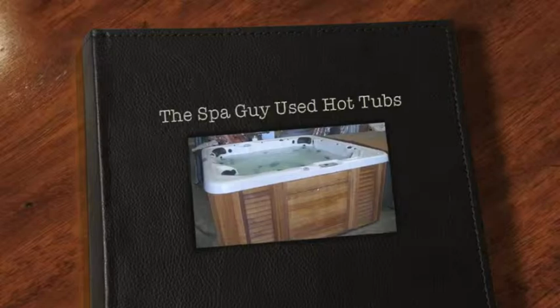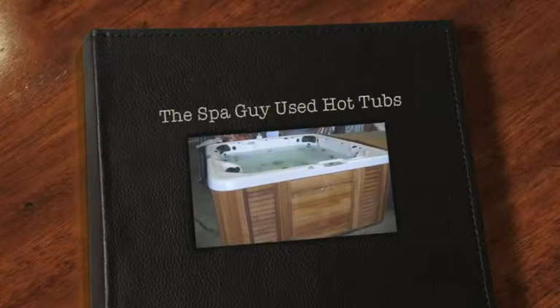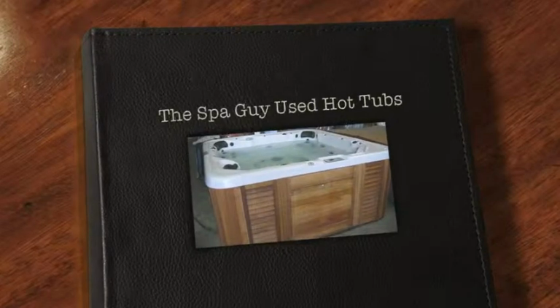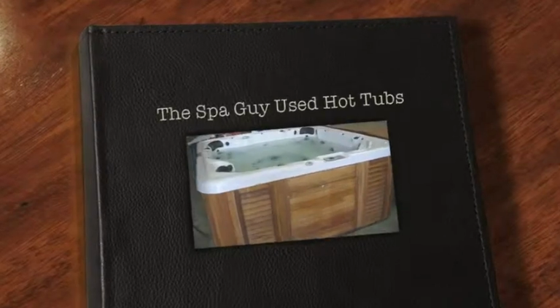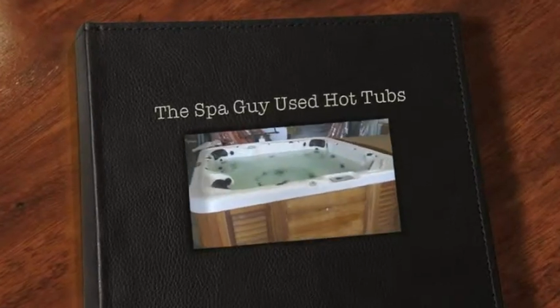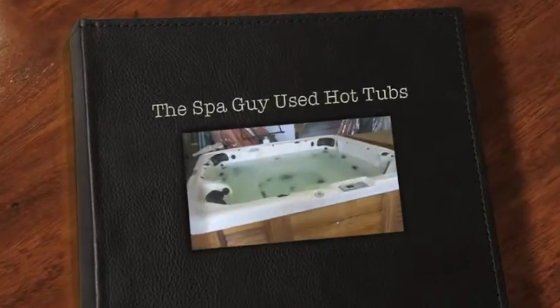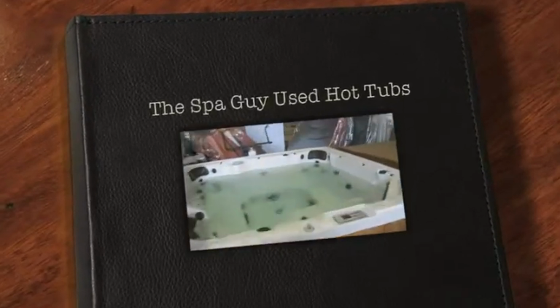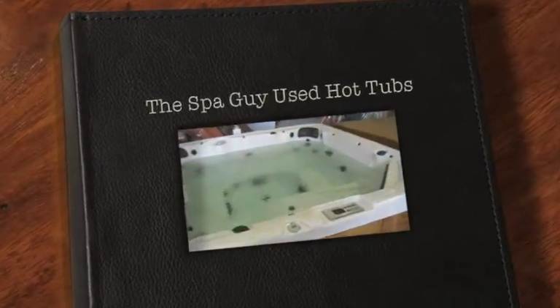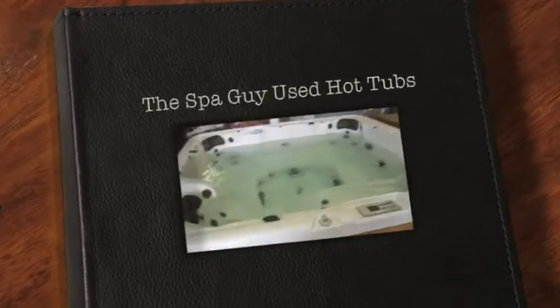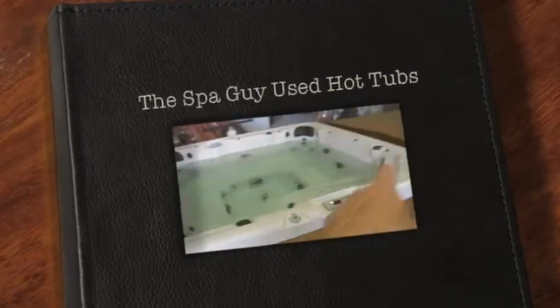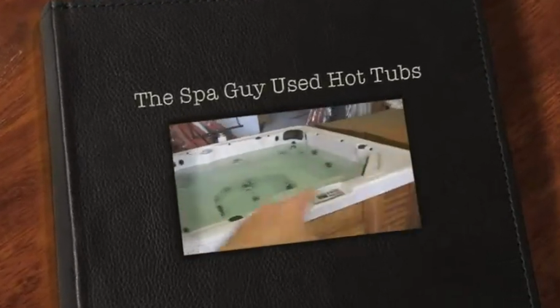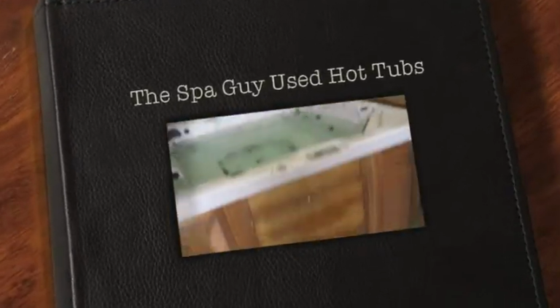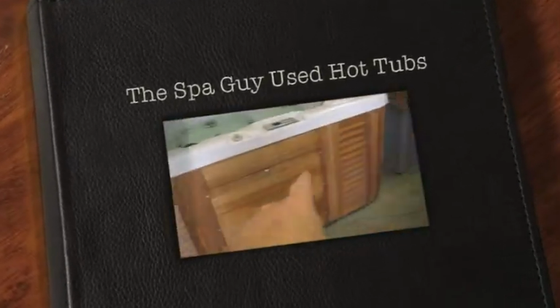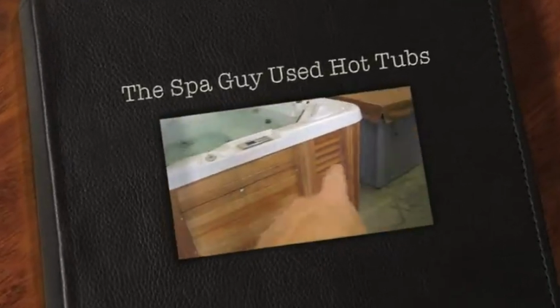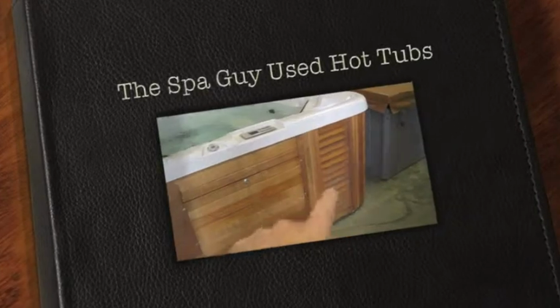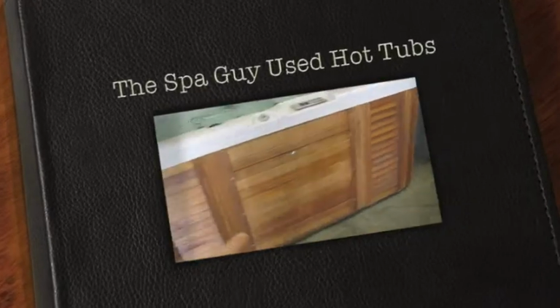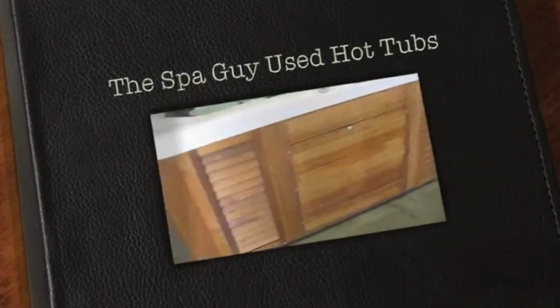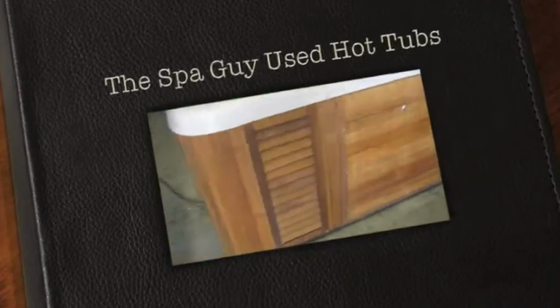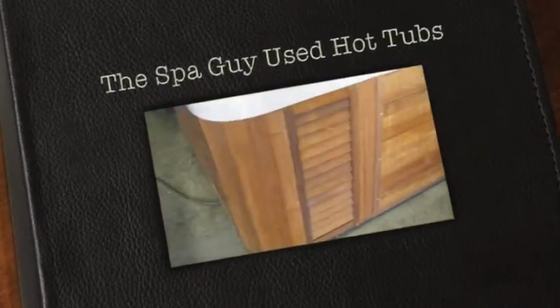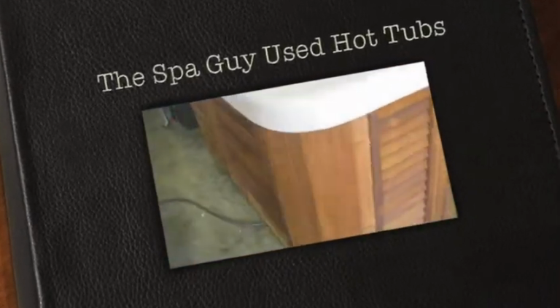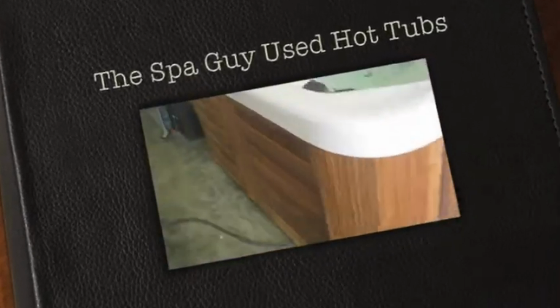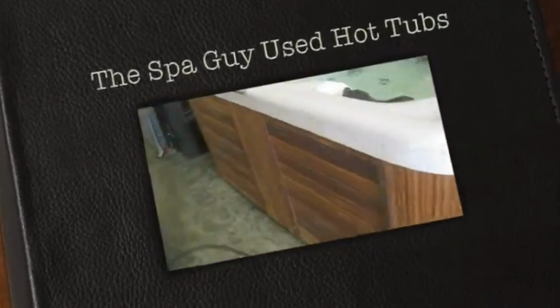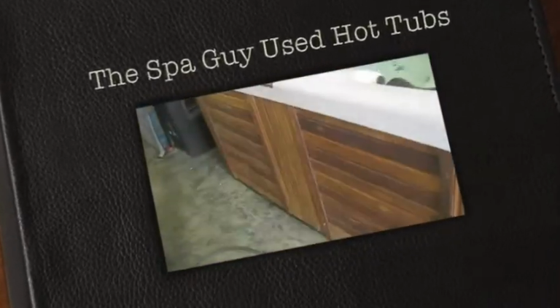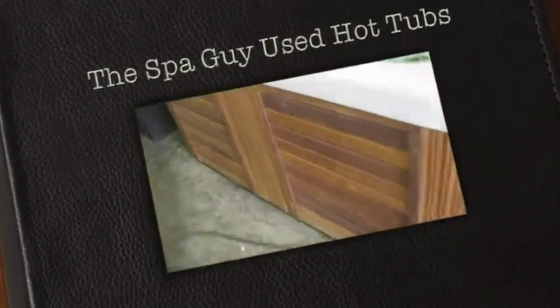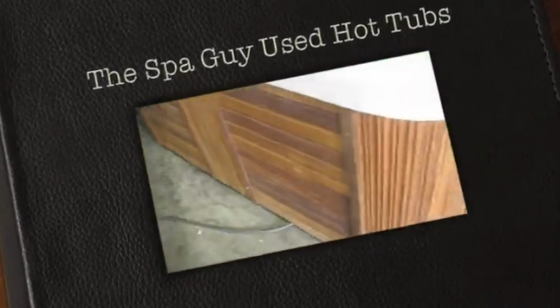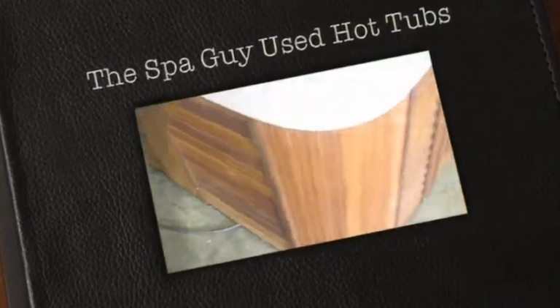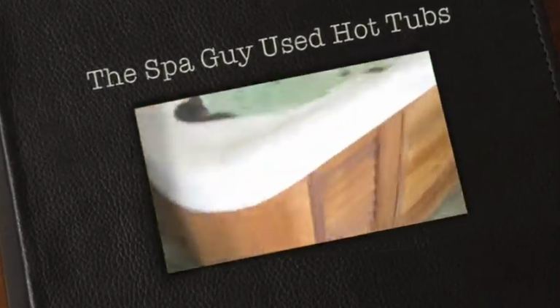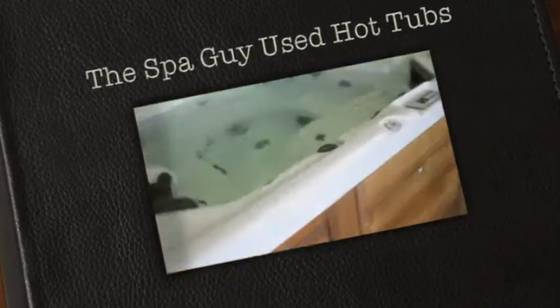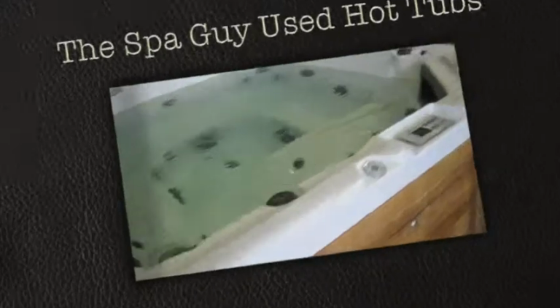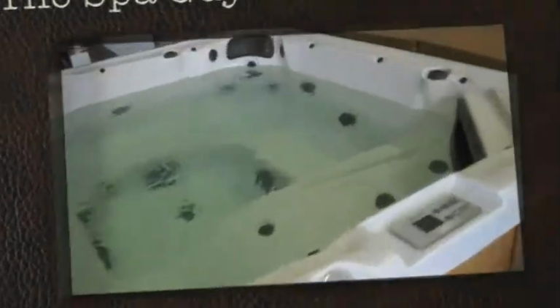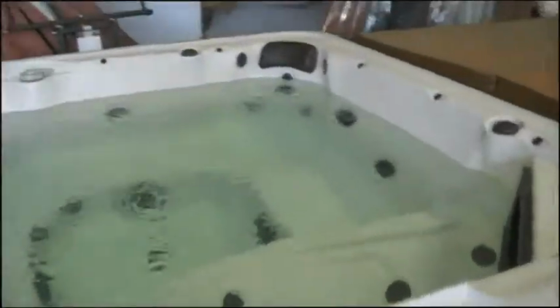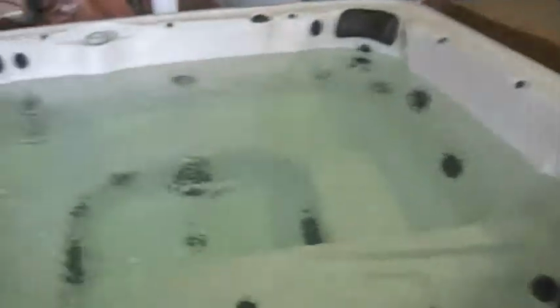What we have here today is a little Catalina hot tub. This thing is 82 by 82. It has a beautiful mahogany cabinet. This hot tub has never been outdoors — it was inside of a room its whole life, so it is immaculate.